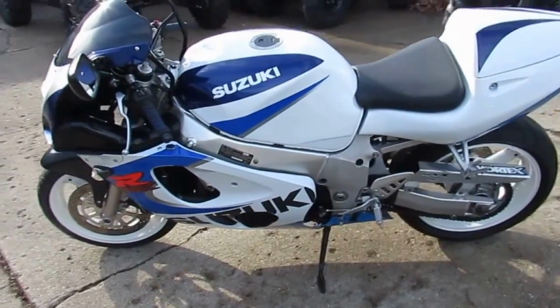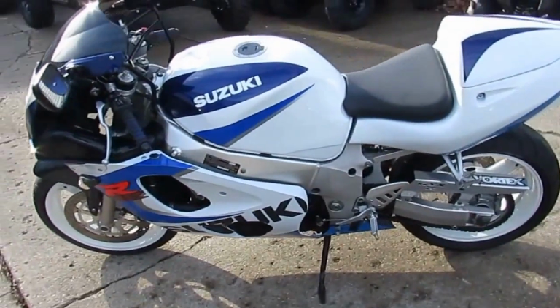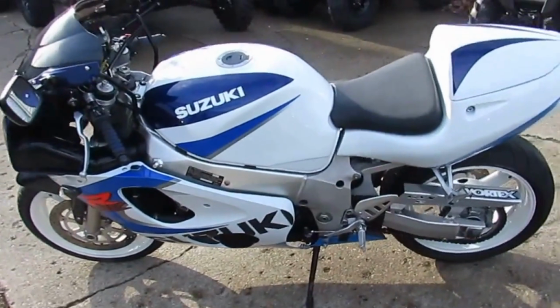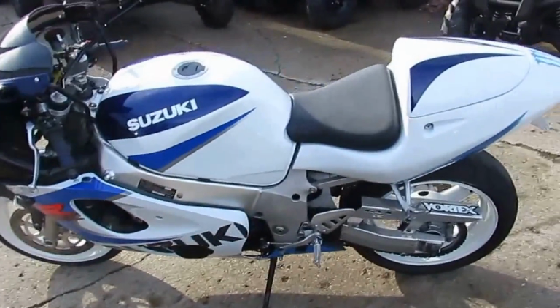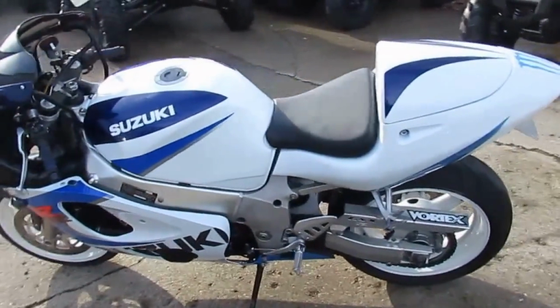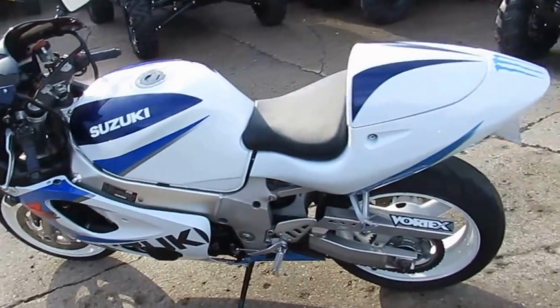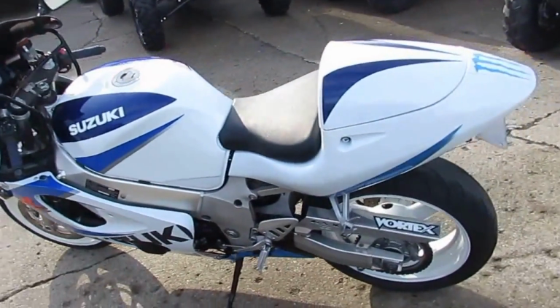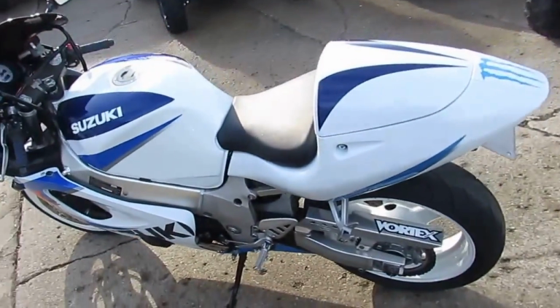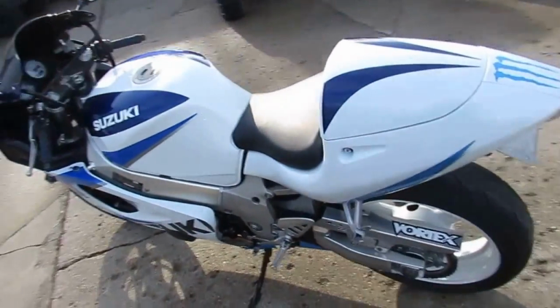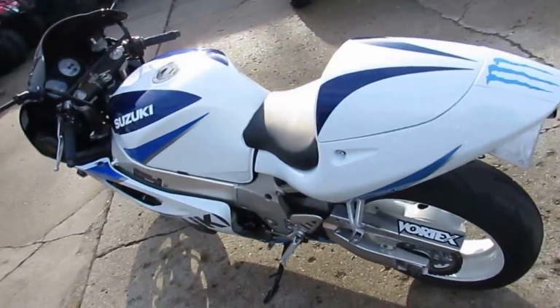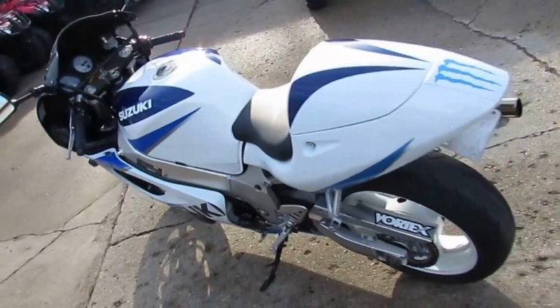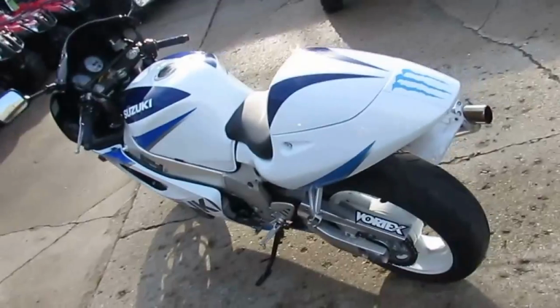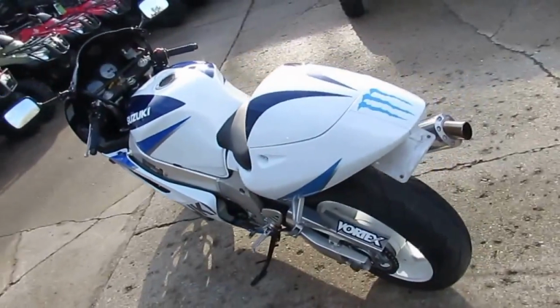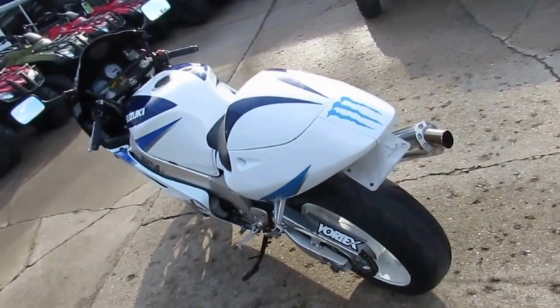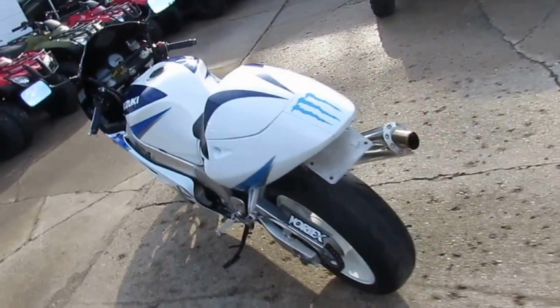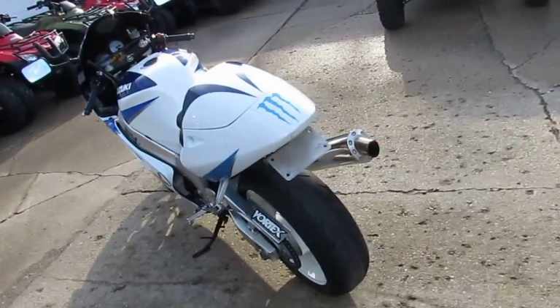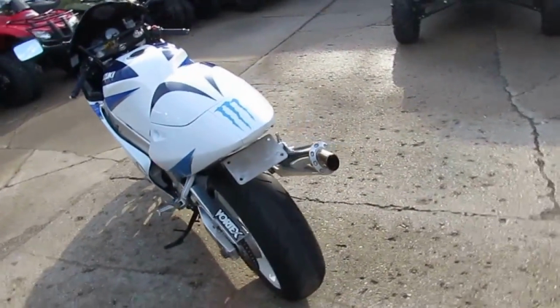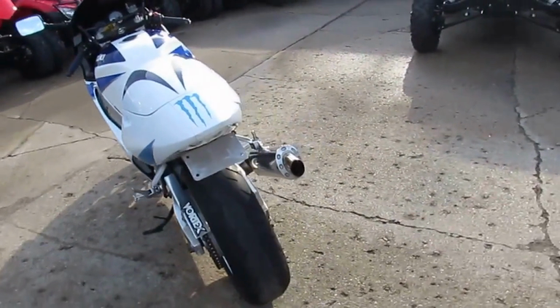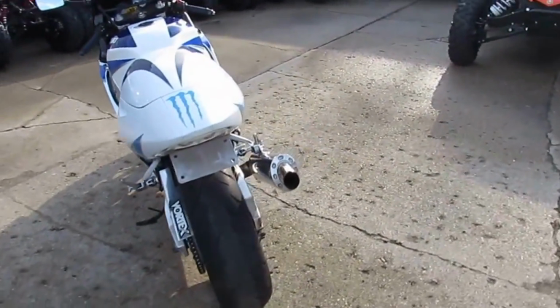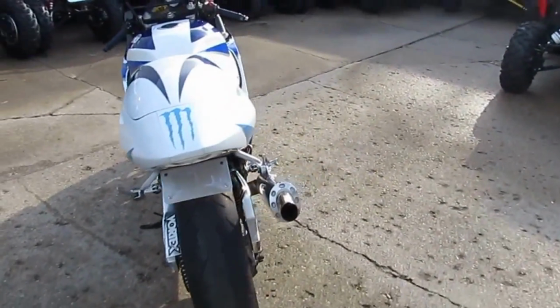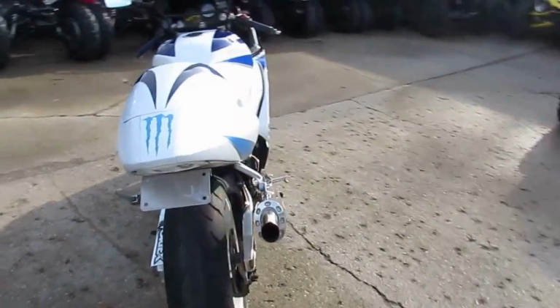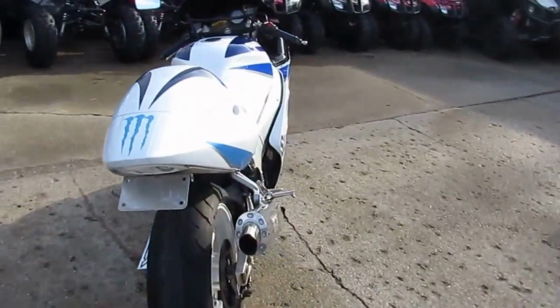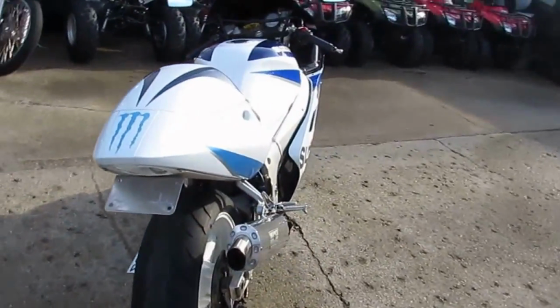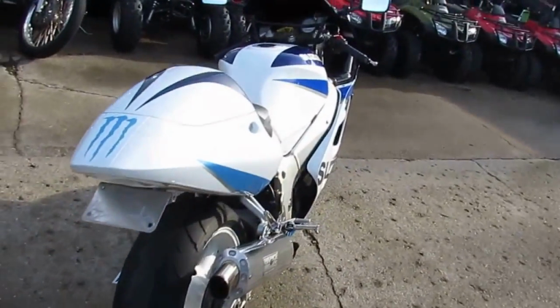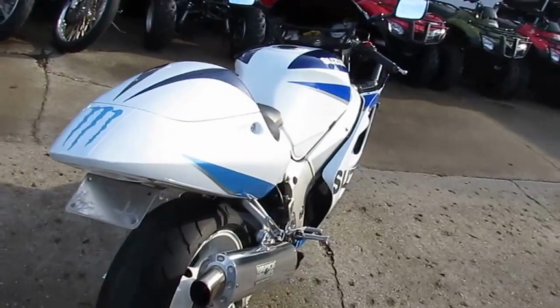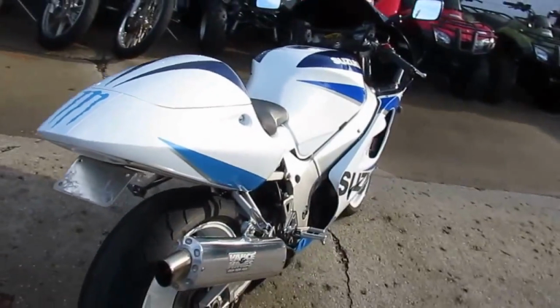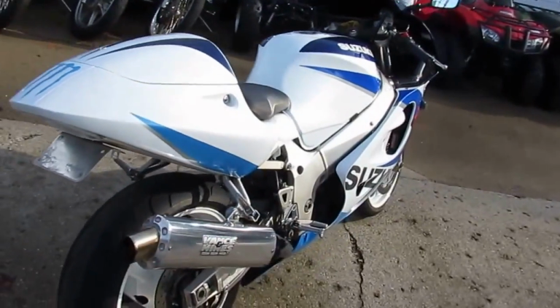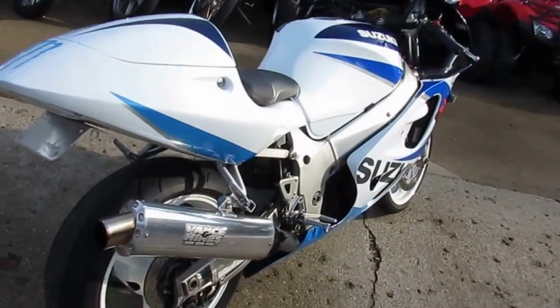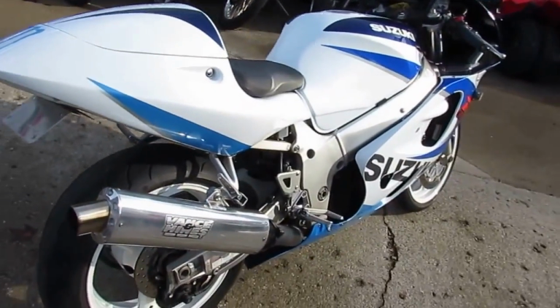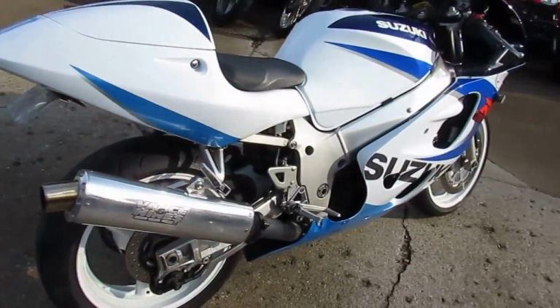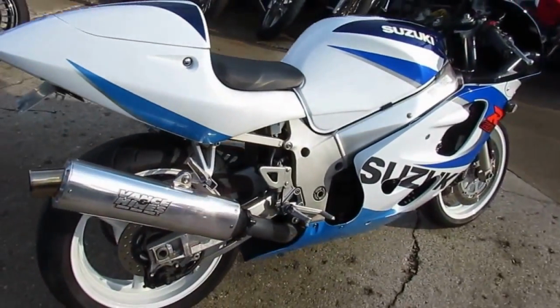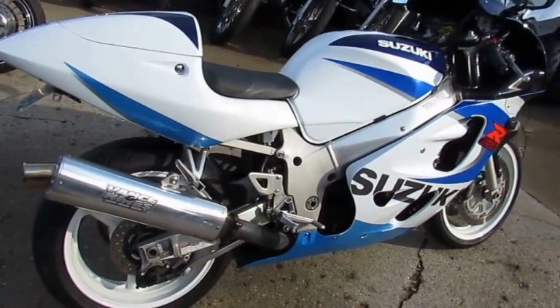Hey guys, ApprovalPowerSports.com here. Today I got one of about 500 used bikes in the showroom for sale, and this one here is not going to be here long. It's a used Suzuki GSX-R 600 for sale, only $29.99.